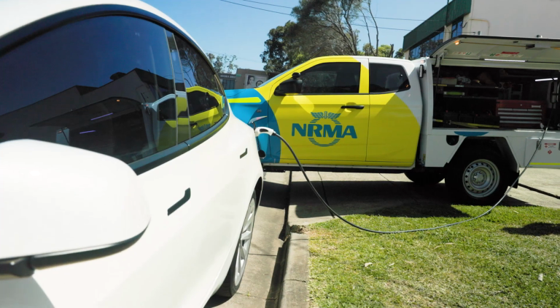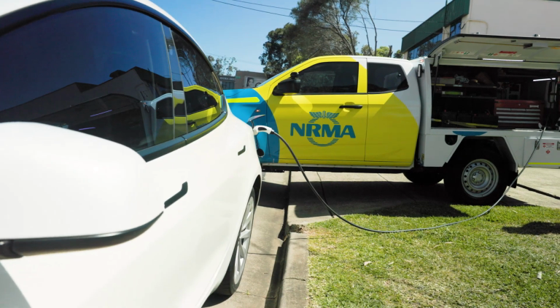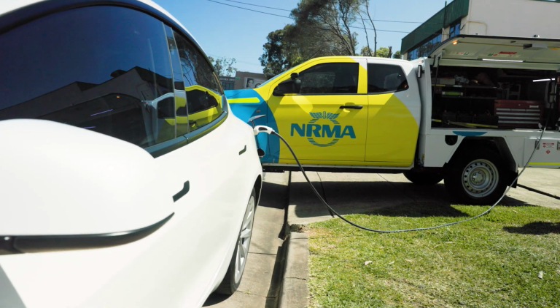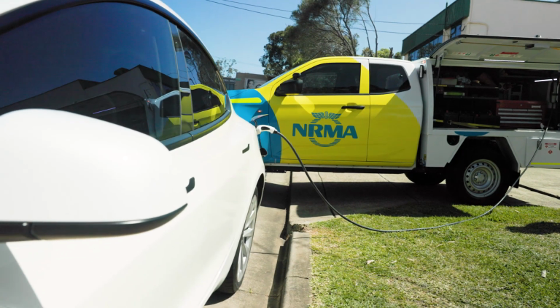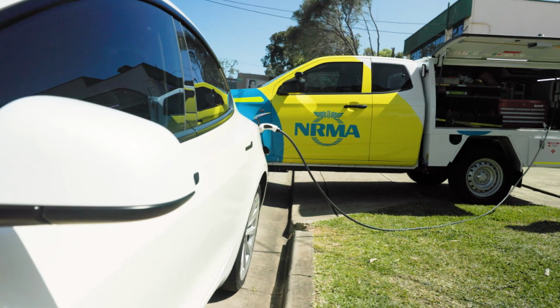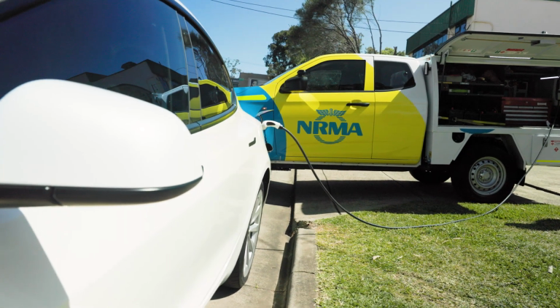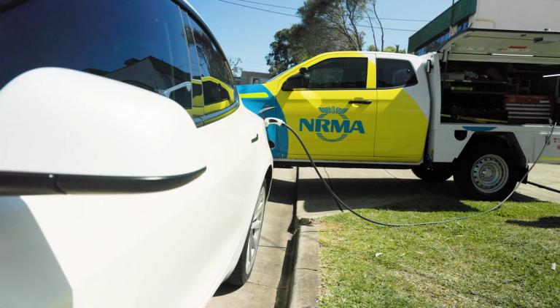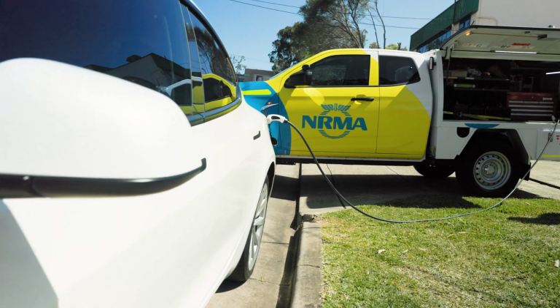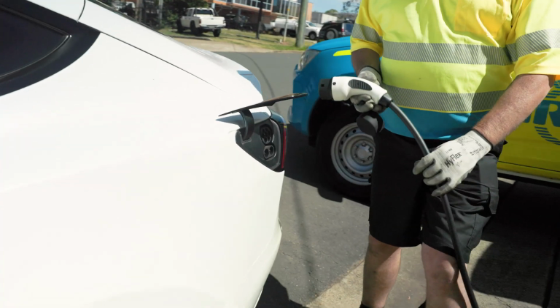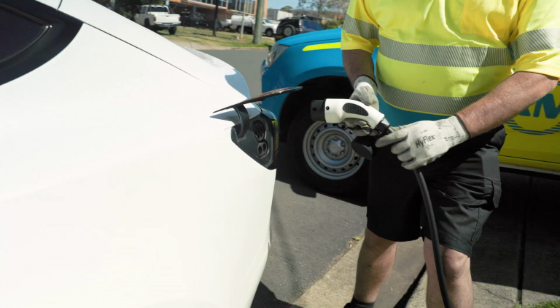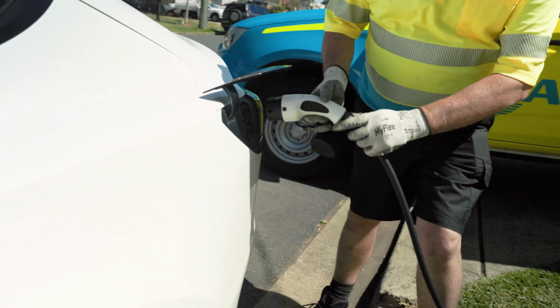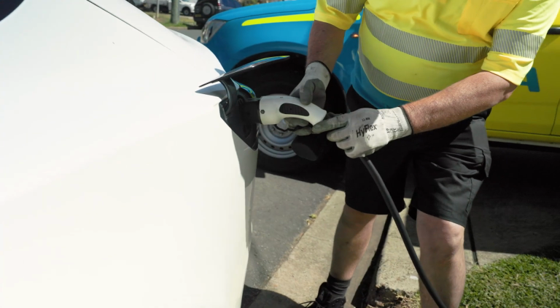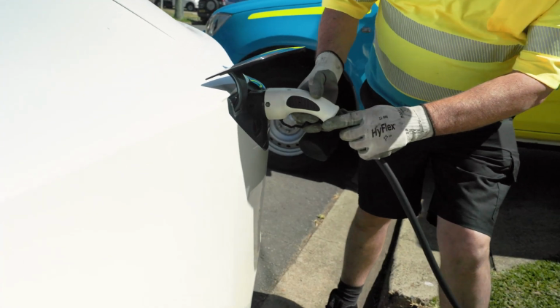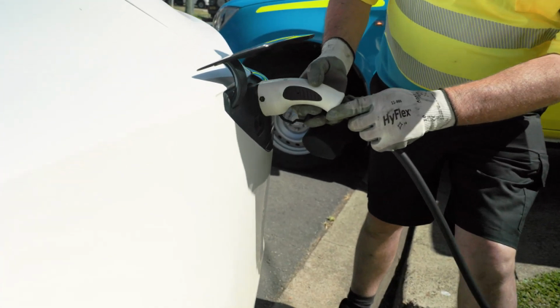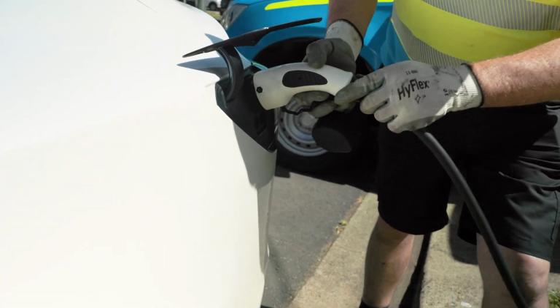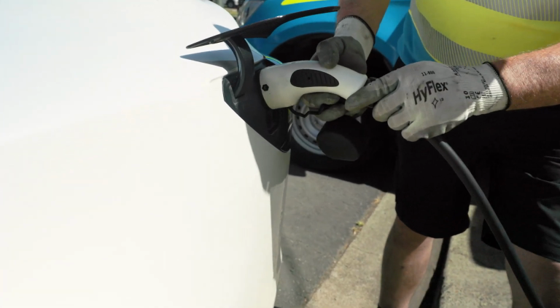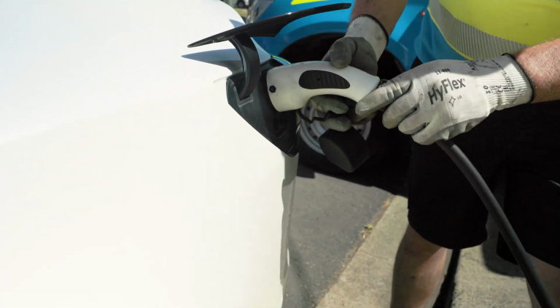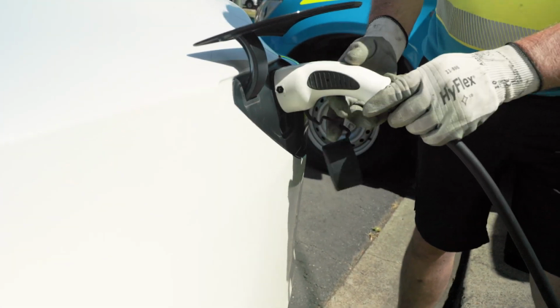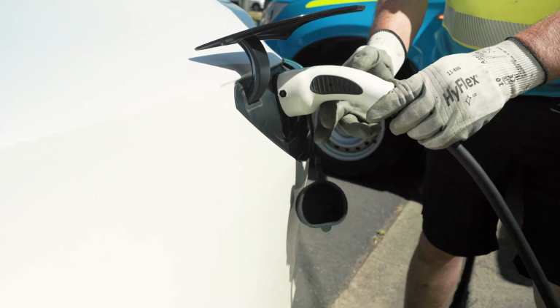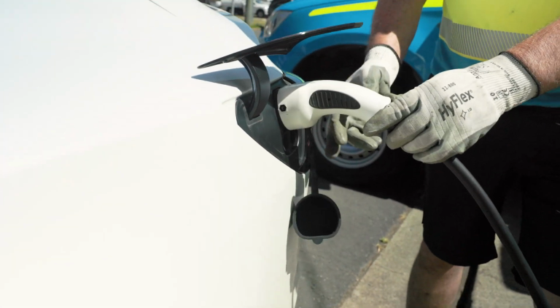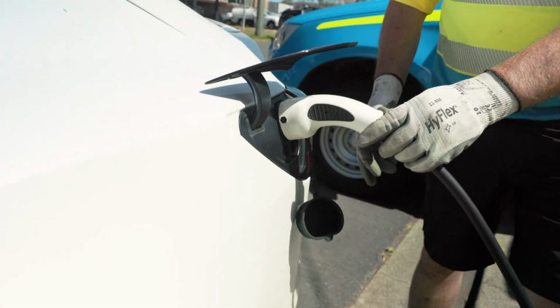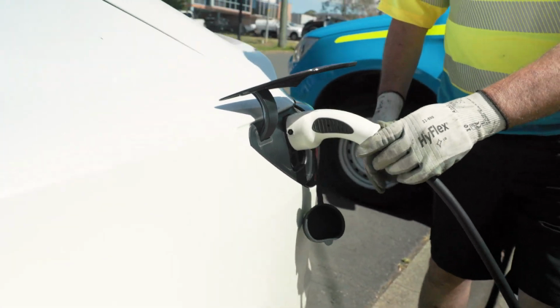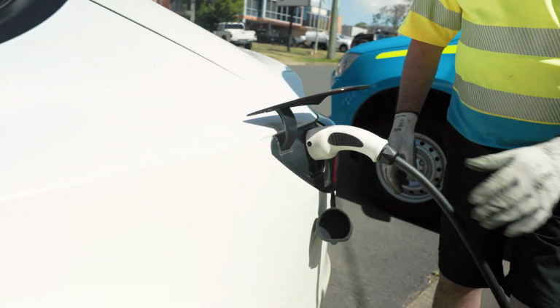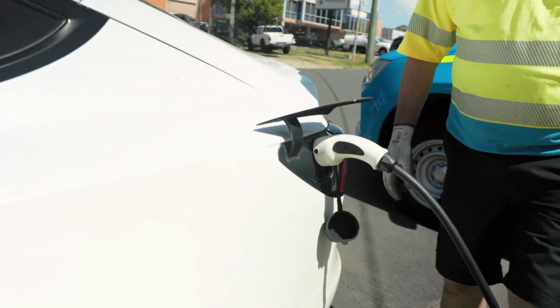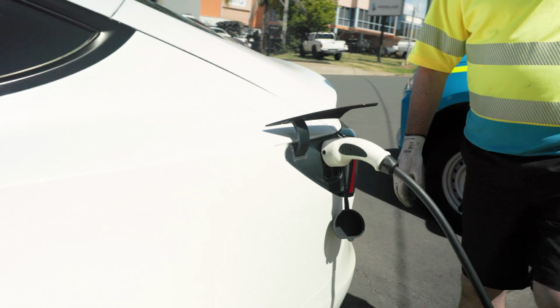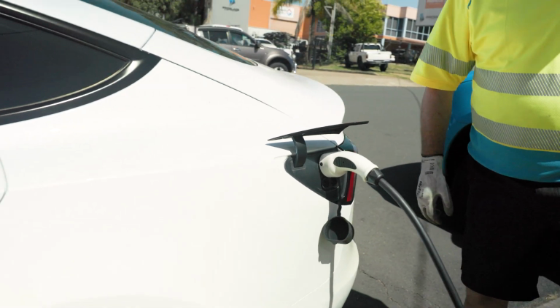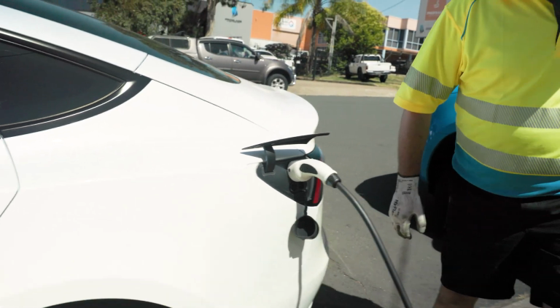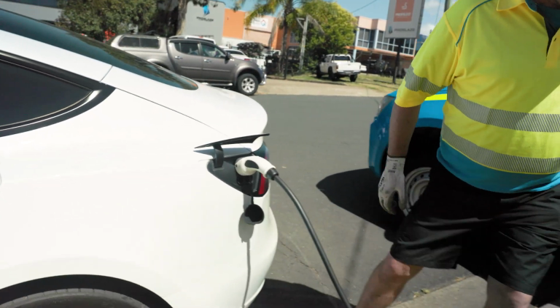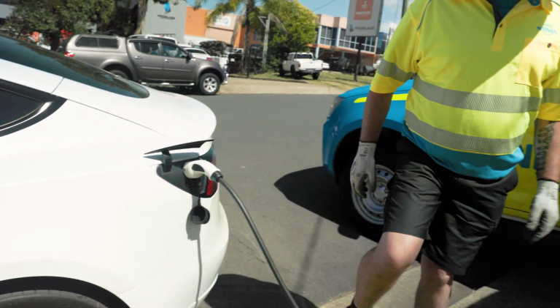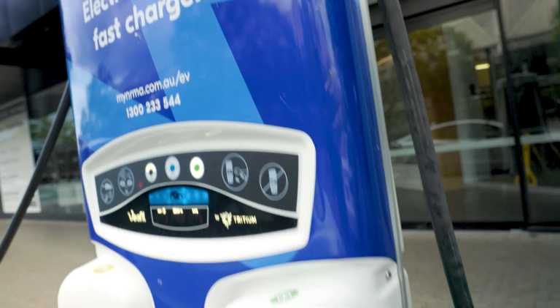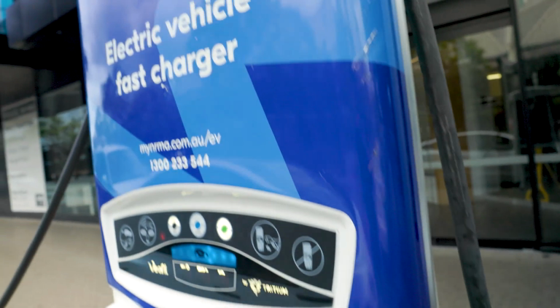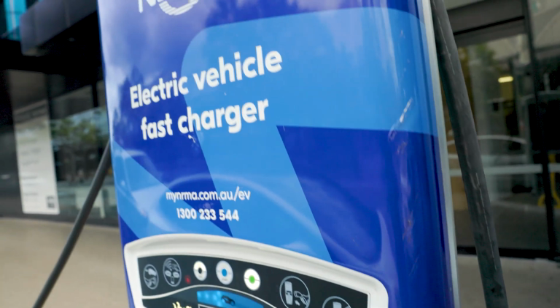Look at these mobile EV chargers like an electric jerry can. They're not designed to completely fill an empty battery, but can give you enough charge to get to a proper charging station and out of trouble.